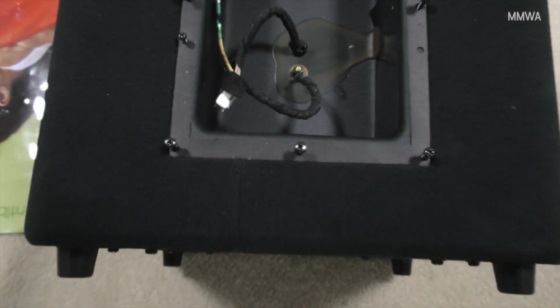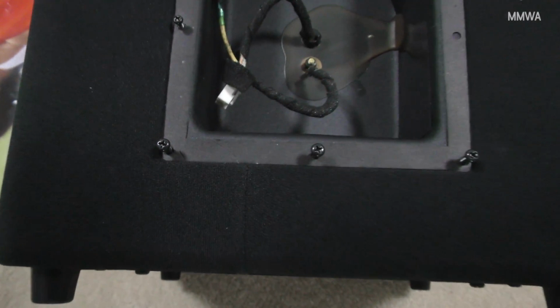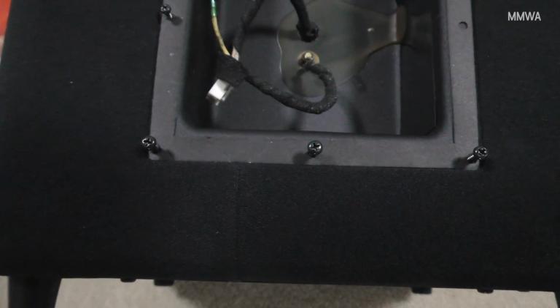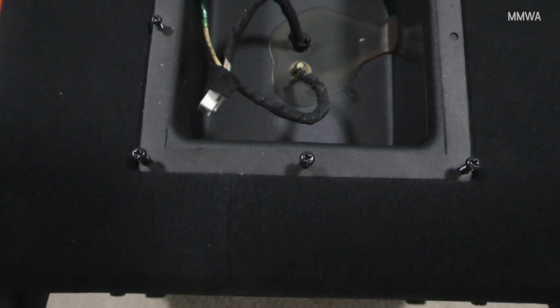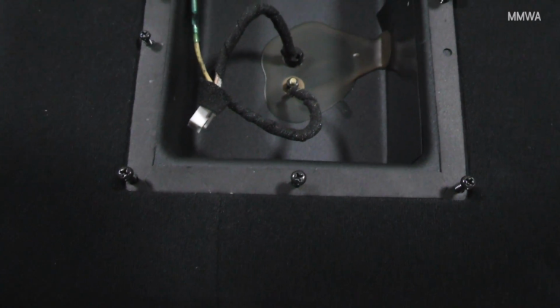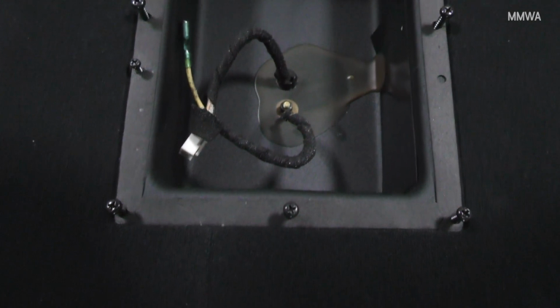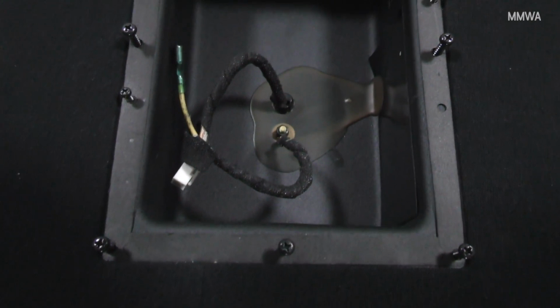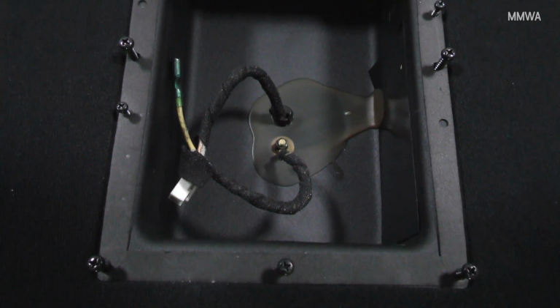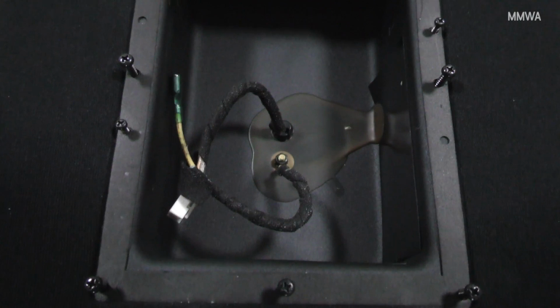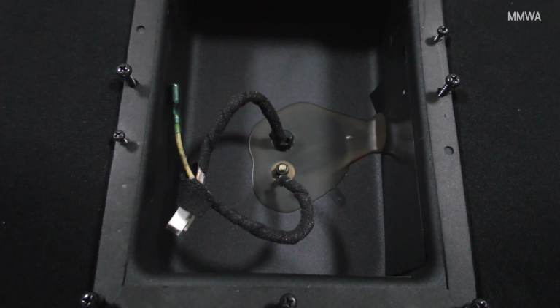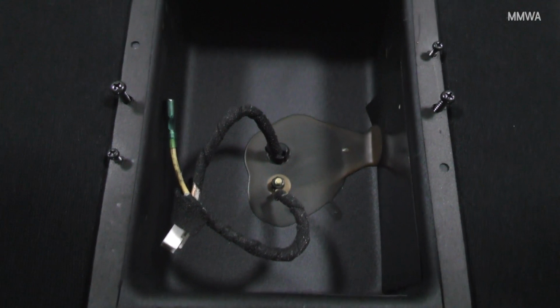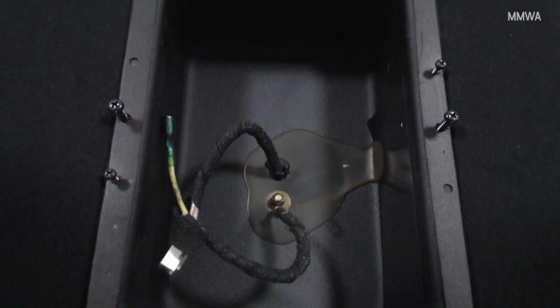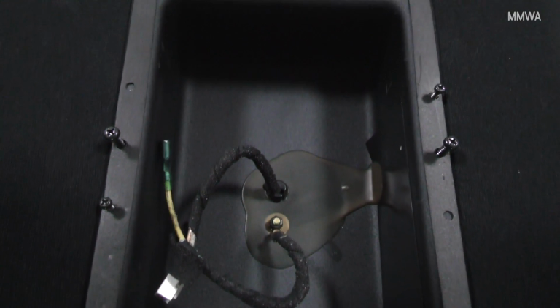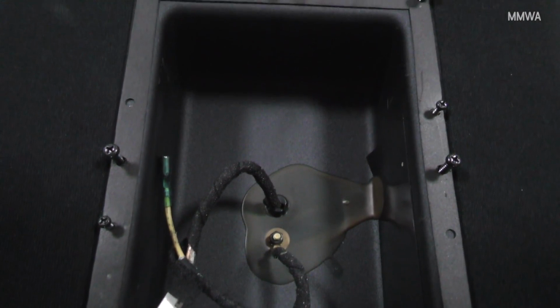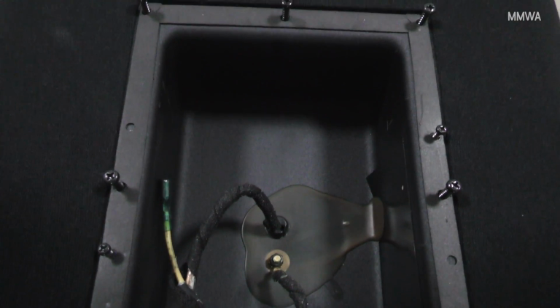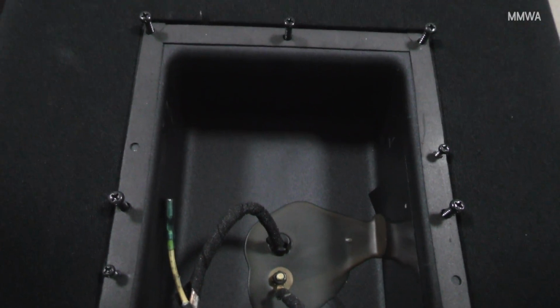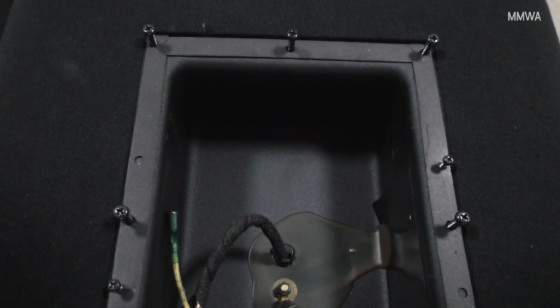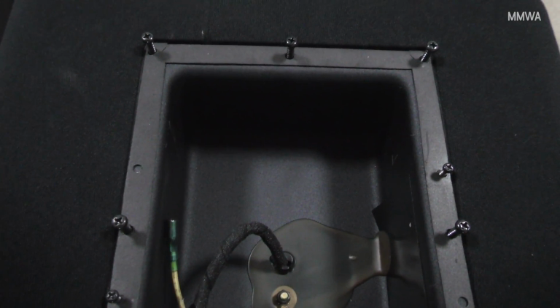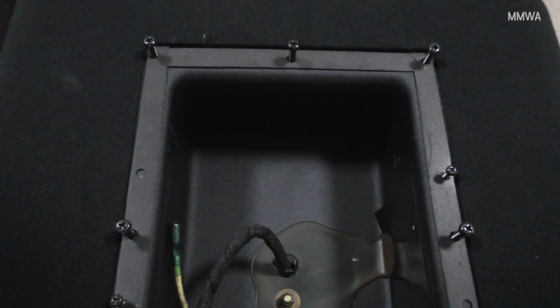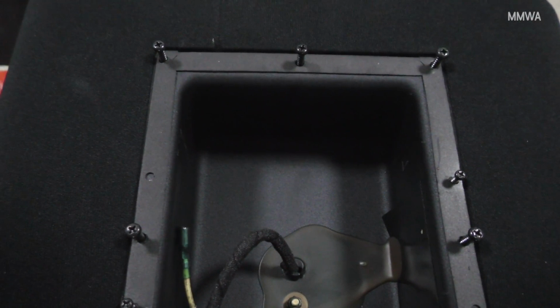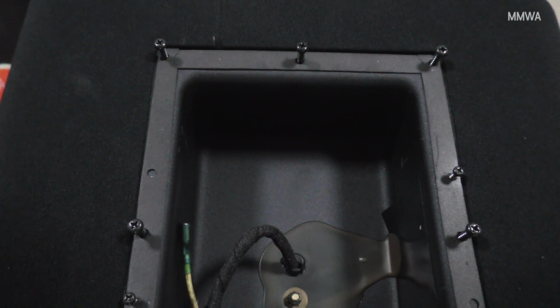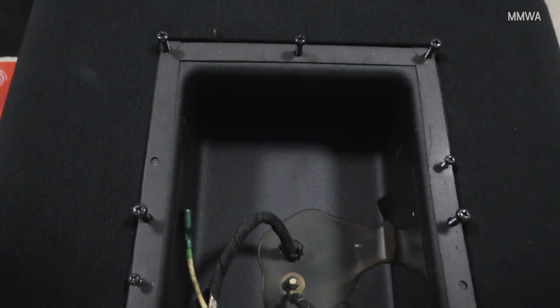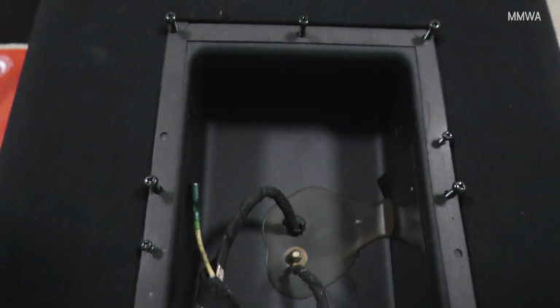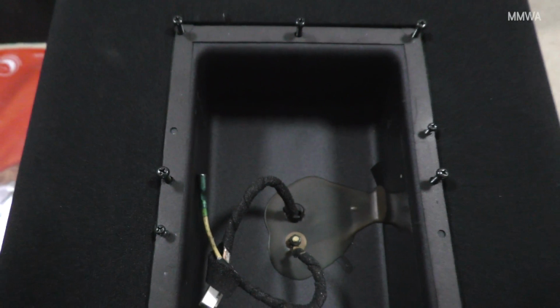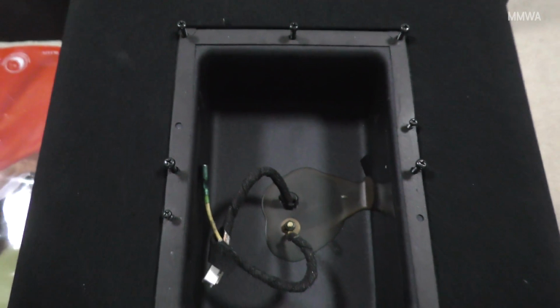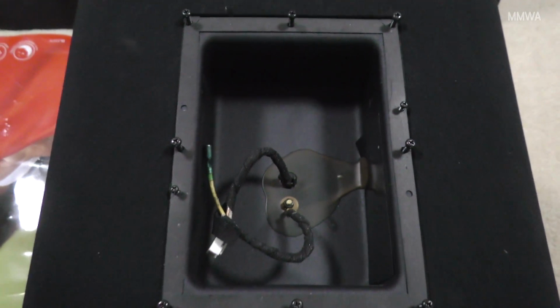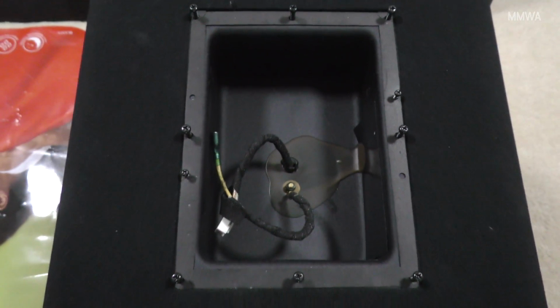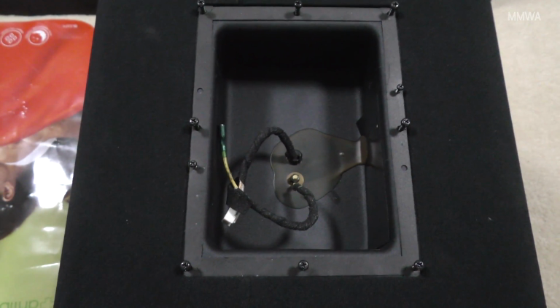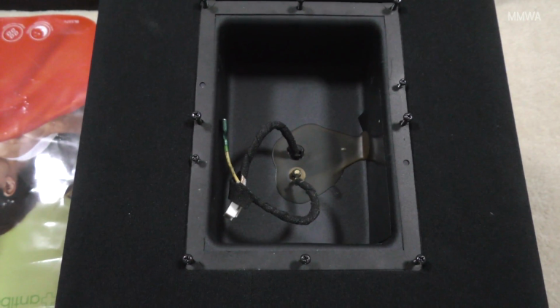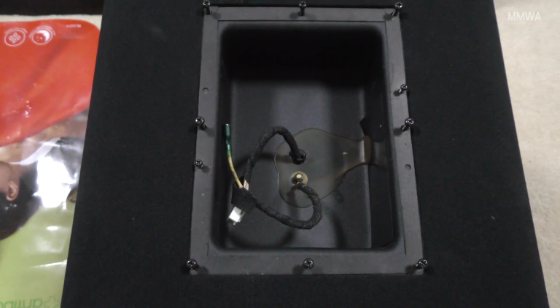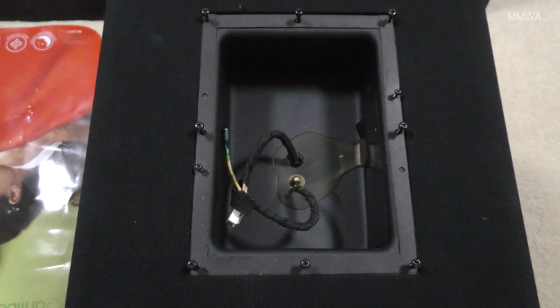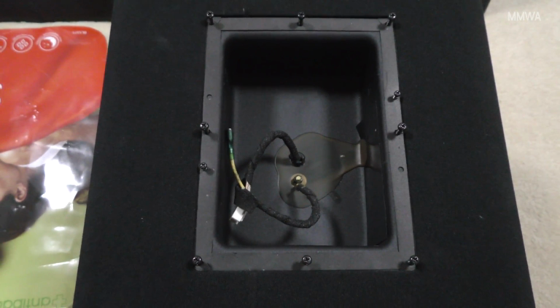Pay attention here: the screws that hold the plate amp in aren't all the same. There are two different types — two small machine thread screws and the rest are self-tappers.